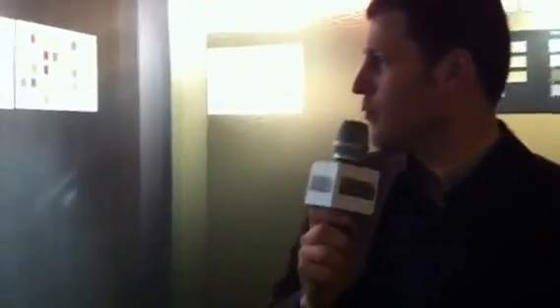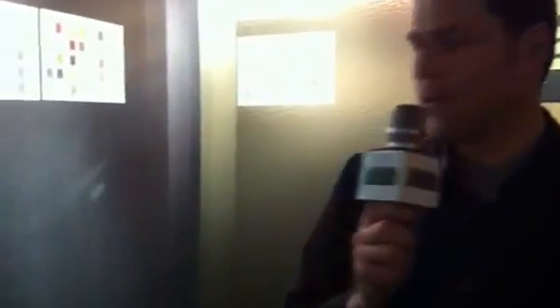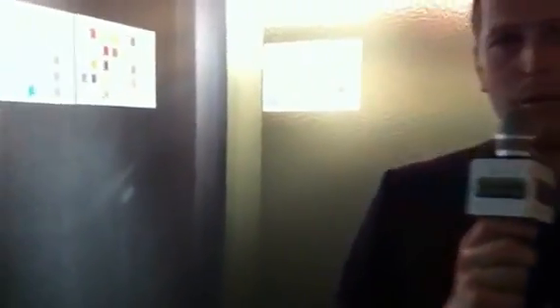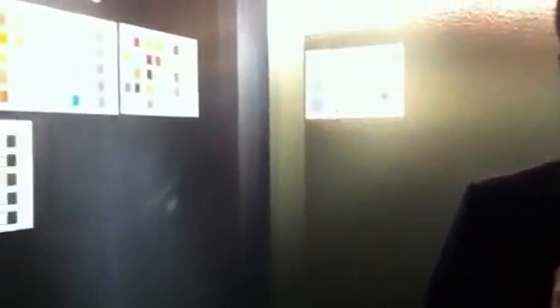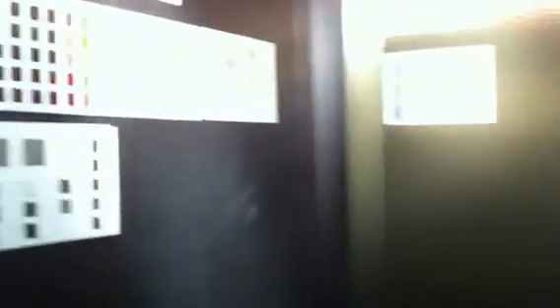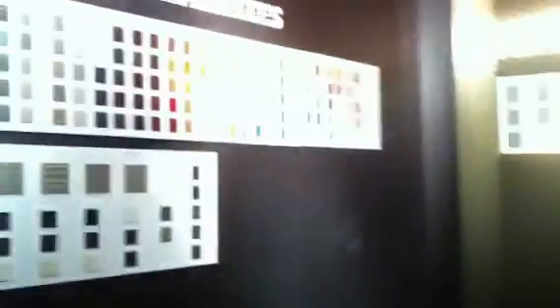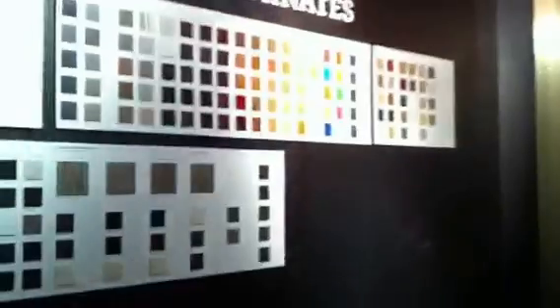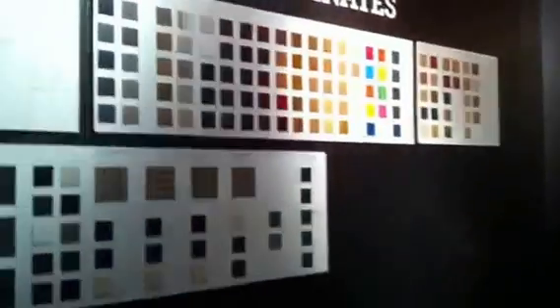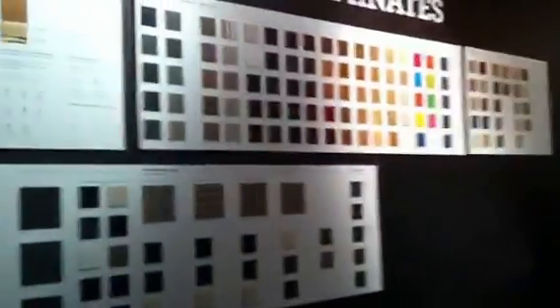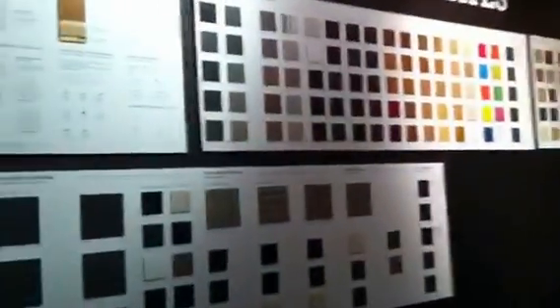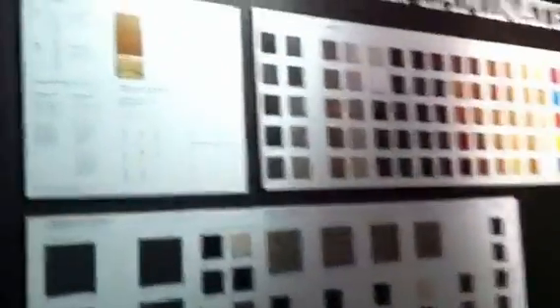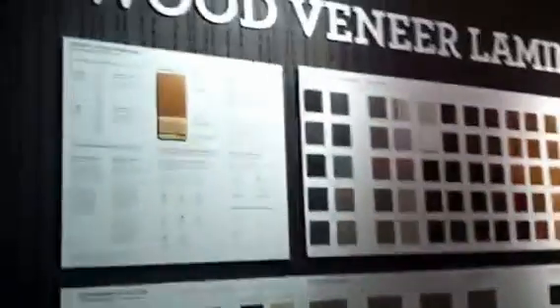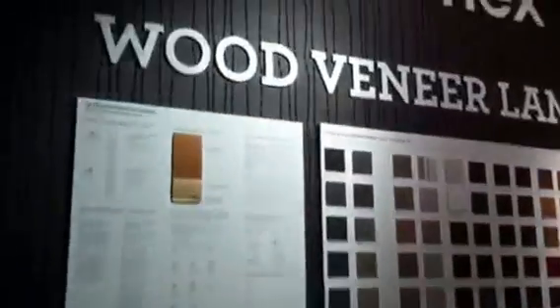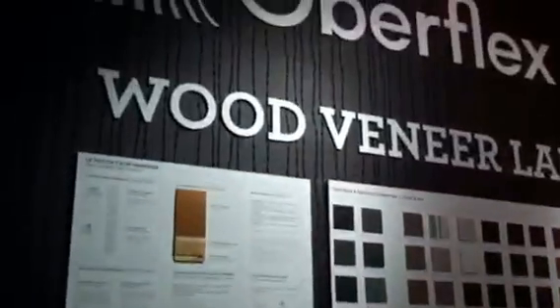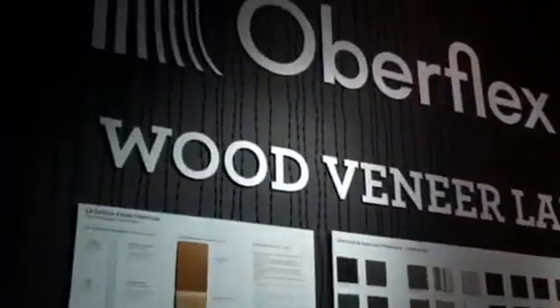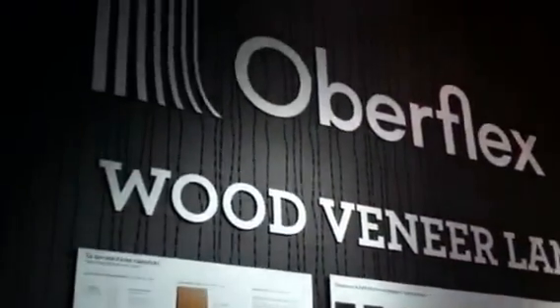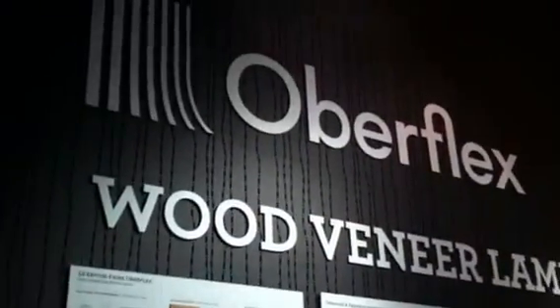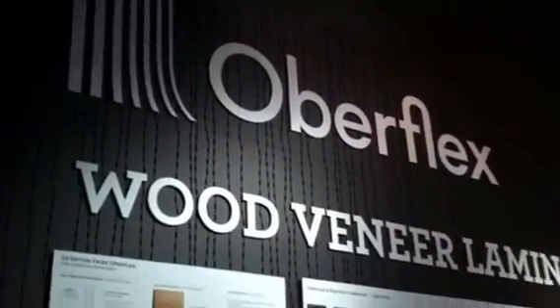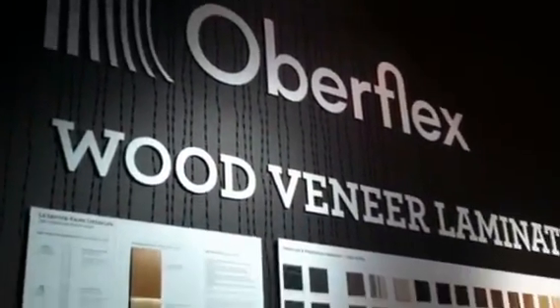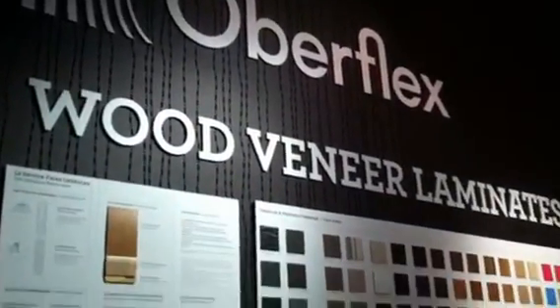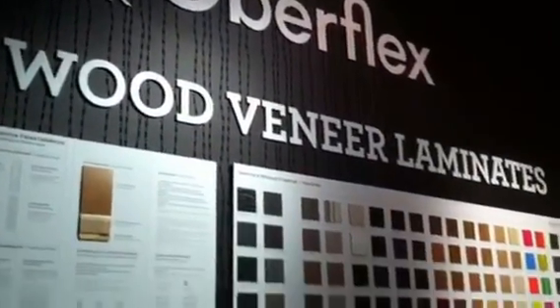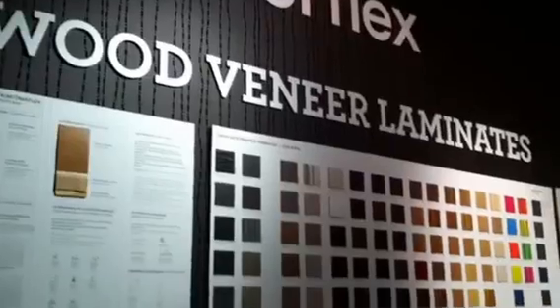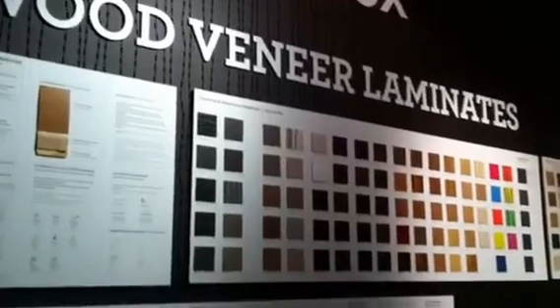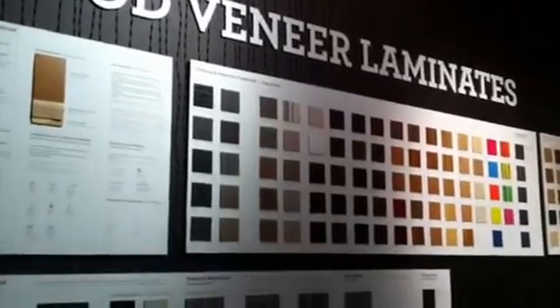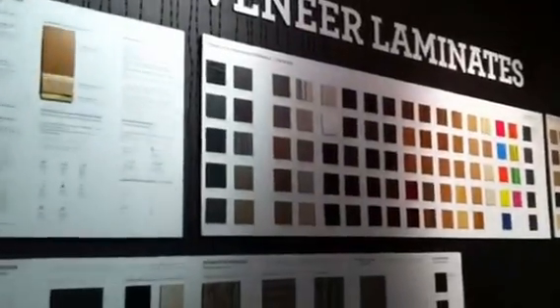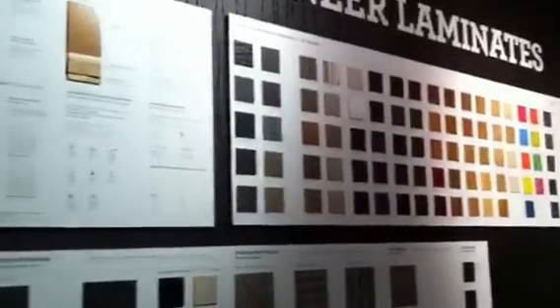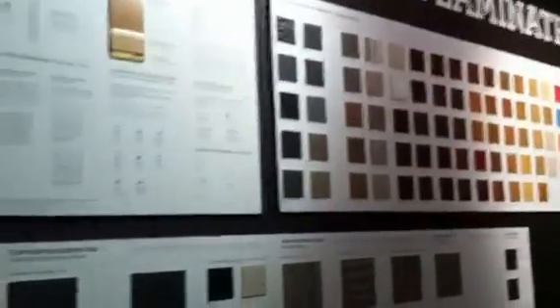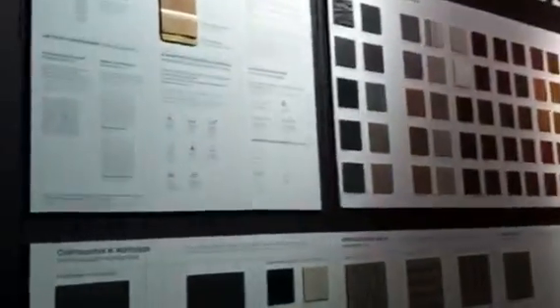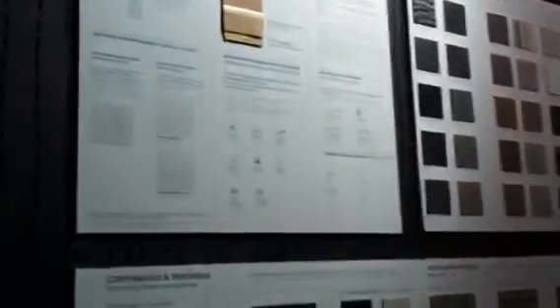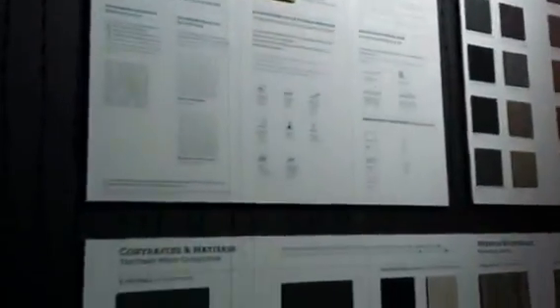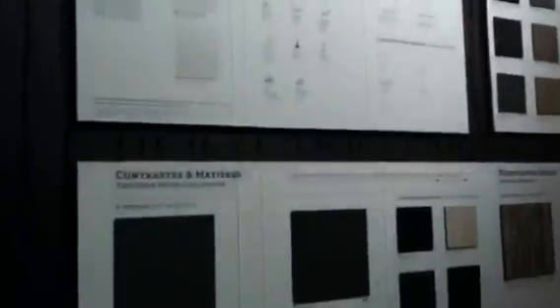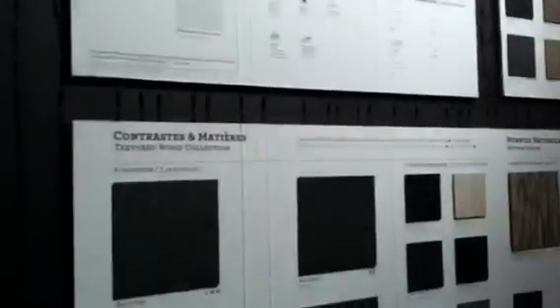We are able to produce more than 650 references, from the natural wood veneer simply, or we can apply a tint or create some textures like the texture wood collection.